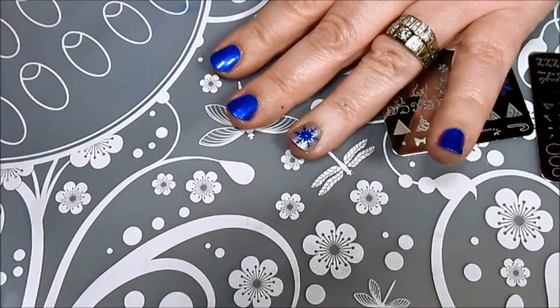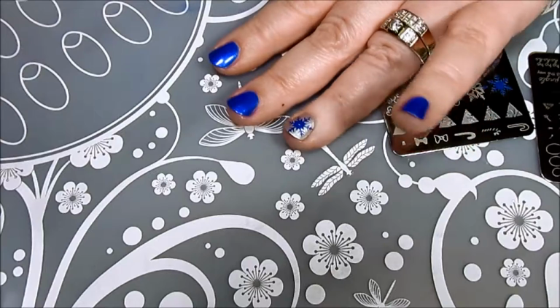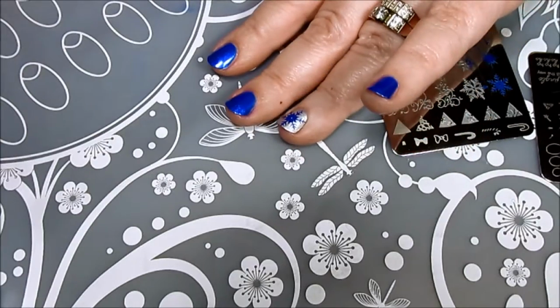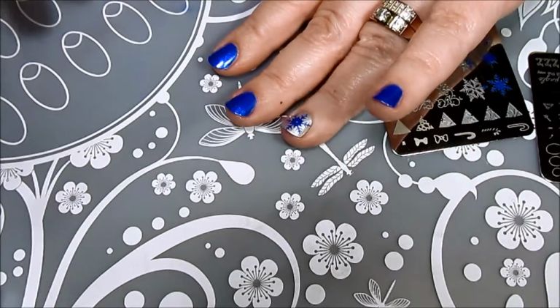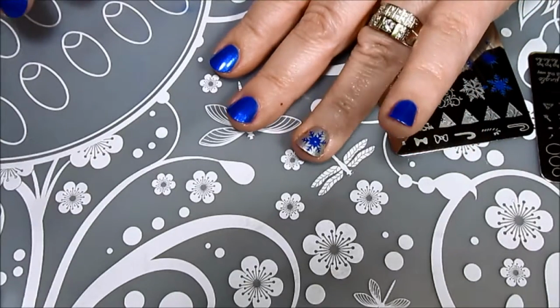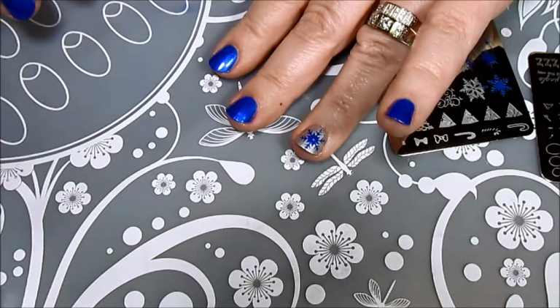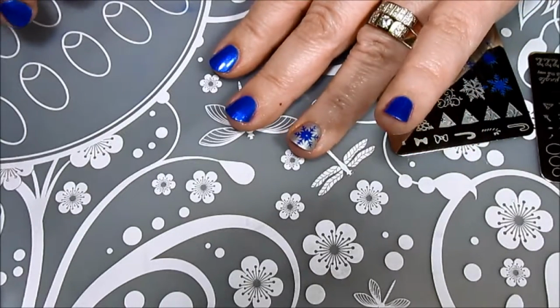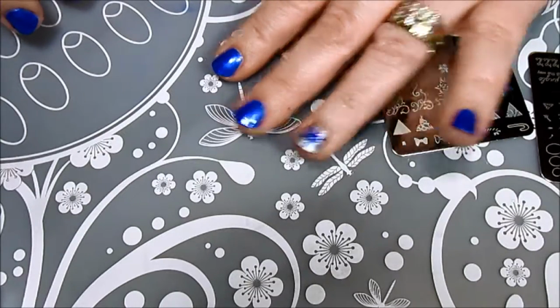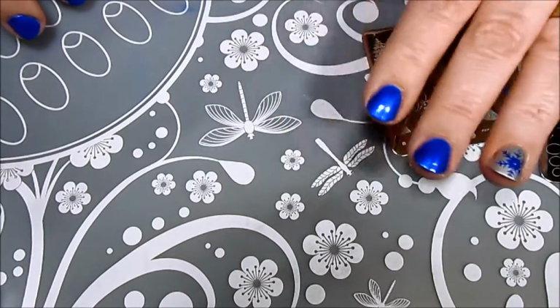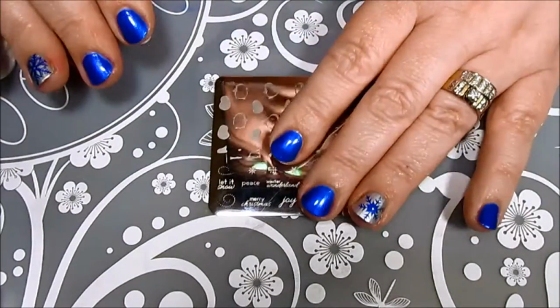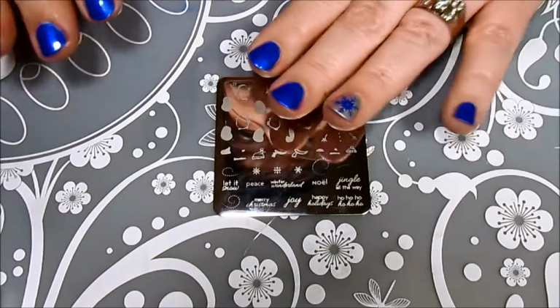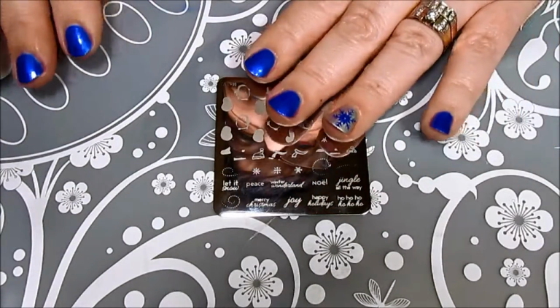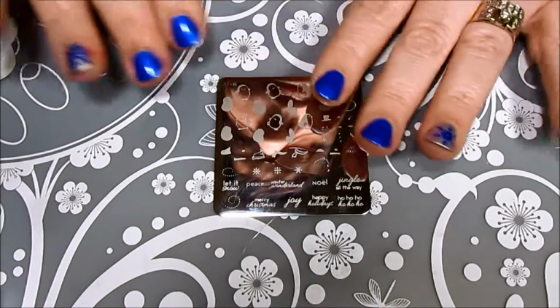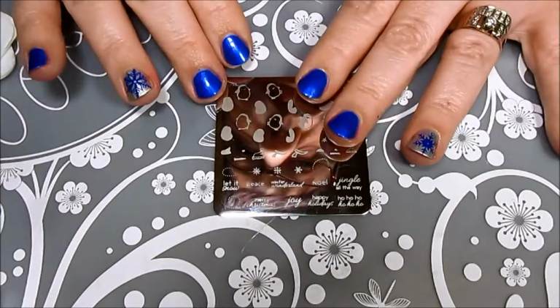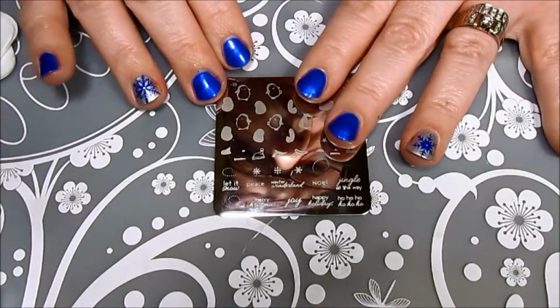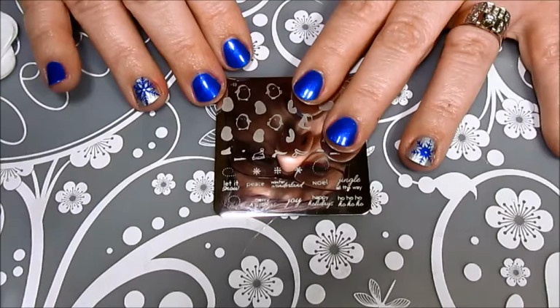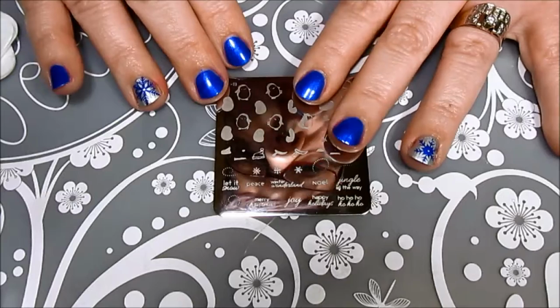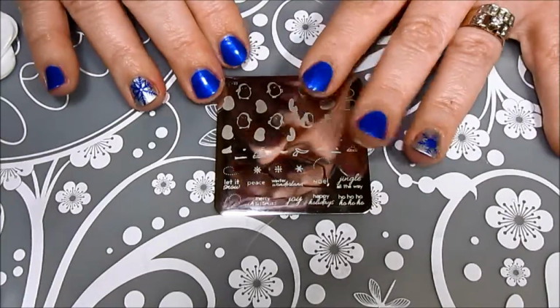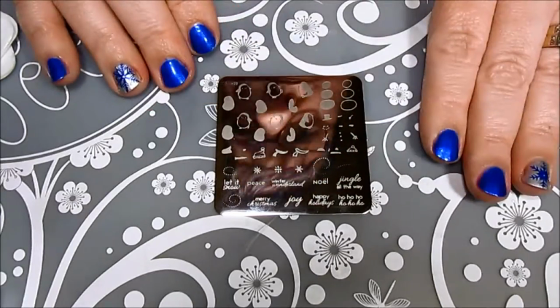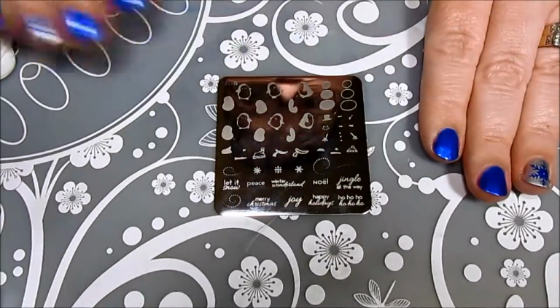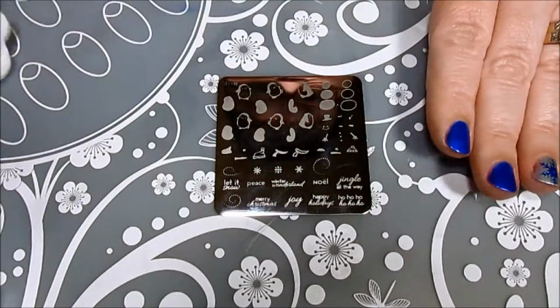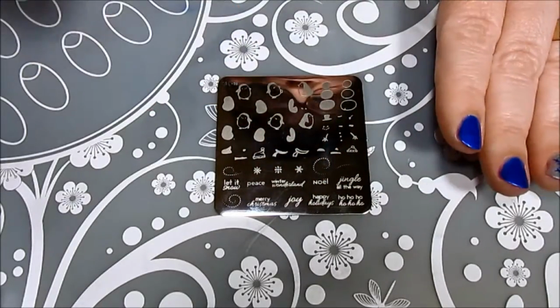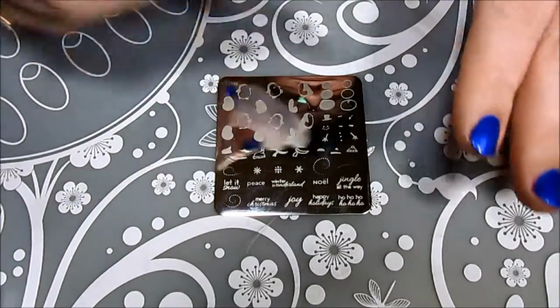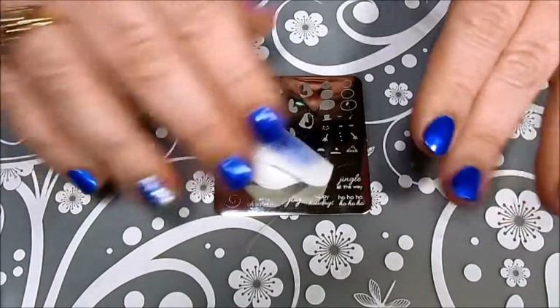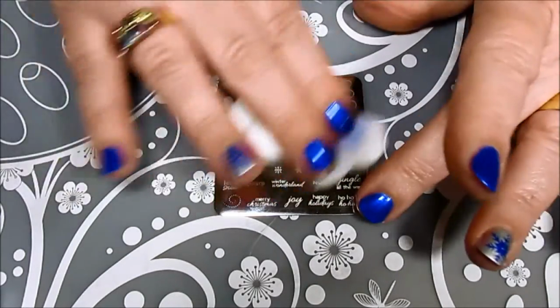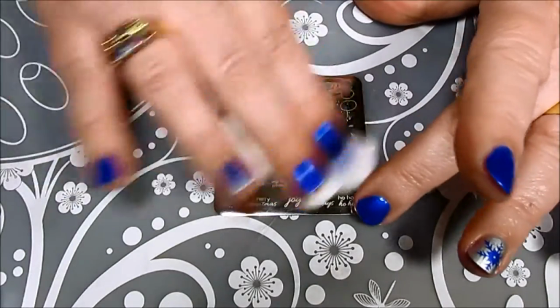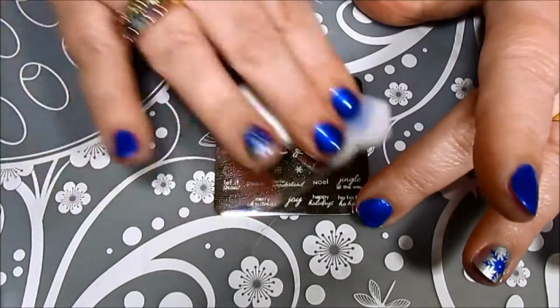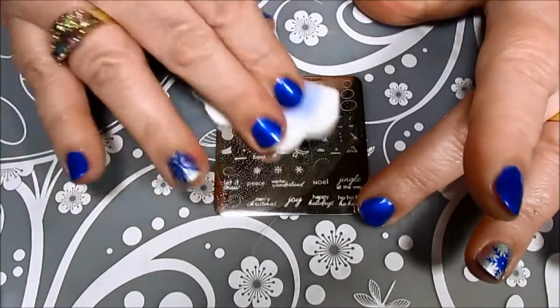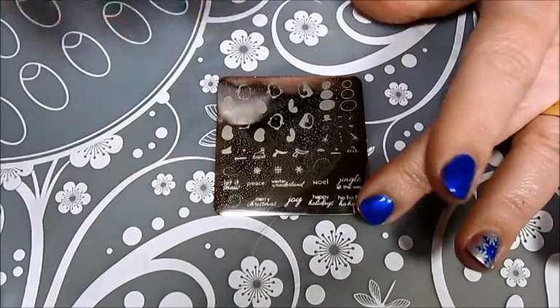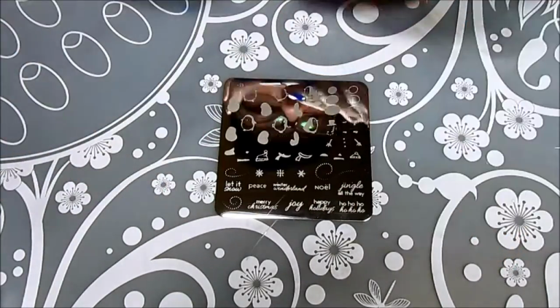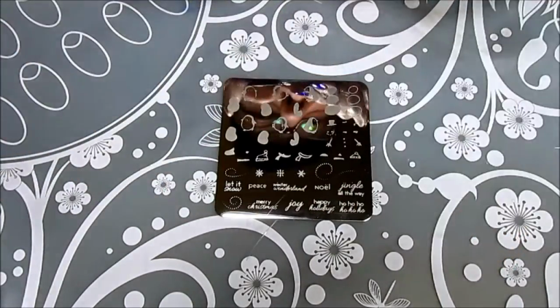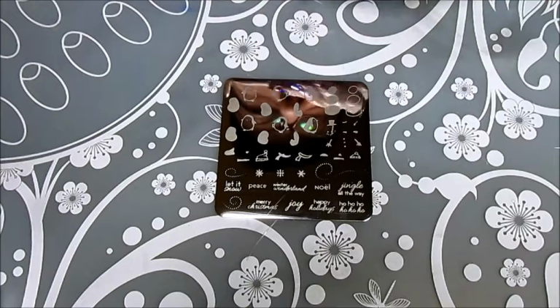I think that blue snowflake looks so pretty on that silver polish — and it does! Now it's time to get started with the penguins! This is such a great layered stamping plate; it's going to be so much fun to work with. I'm just going to give it a quick clean before I get started.